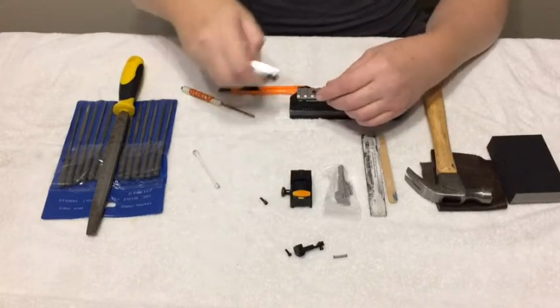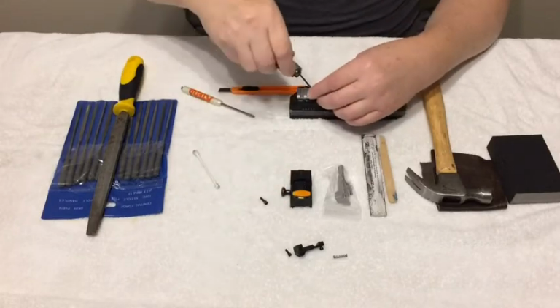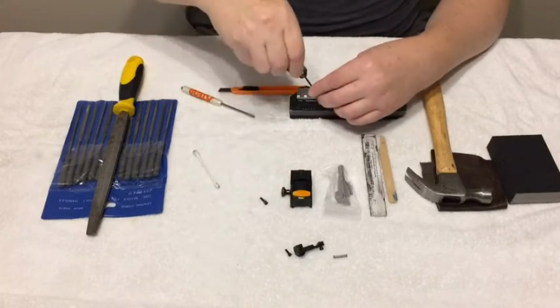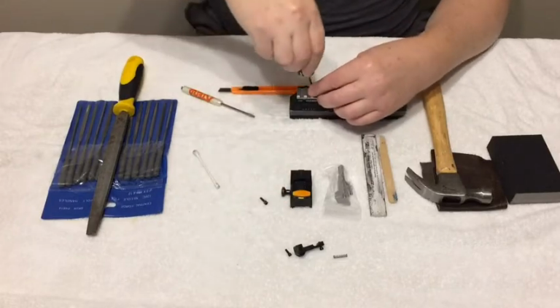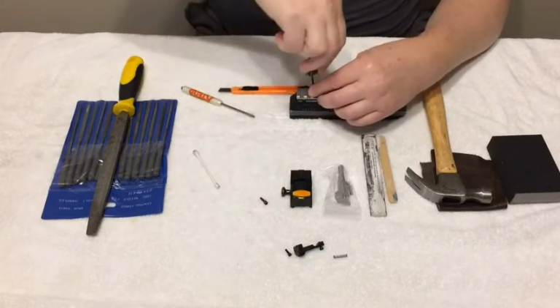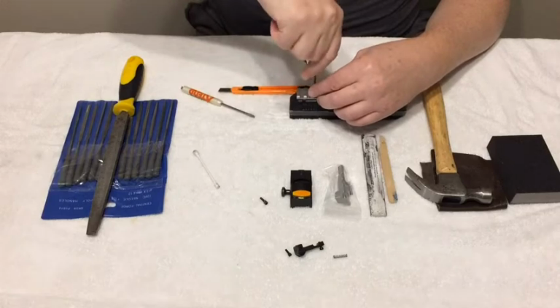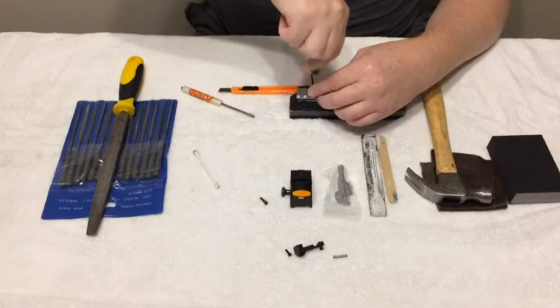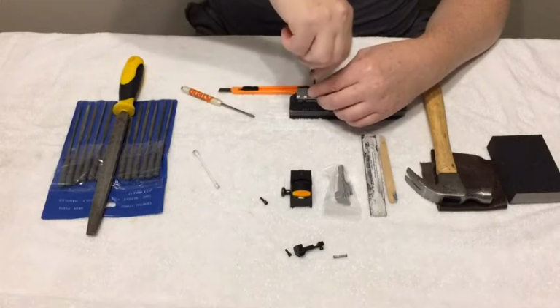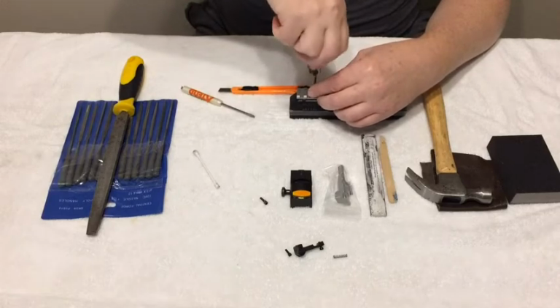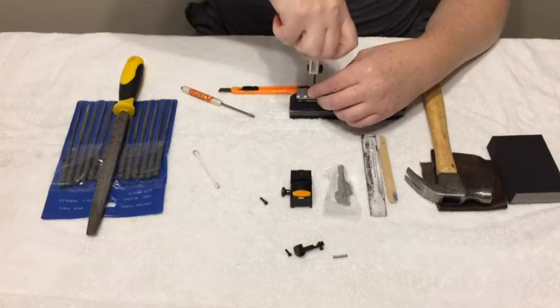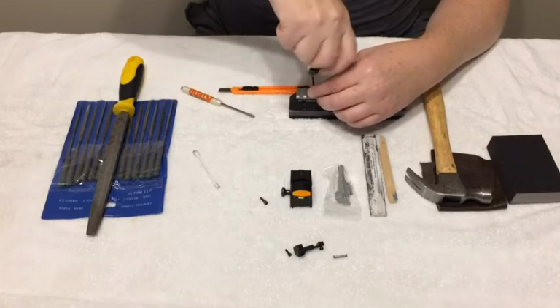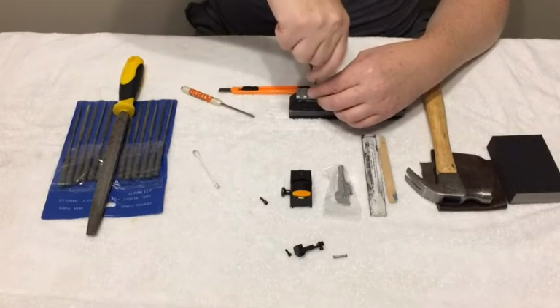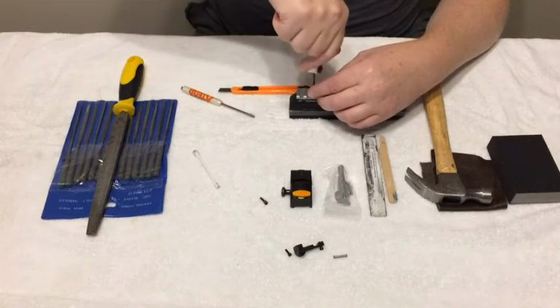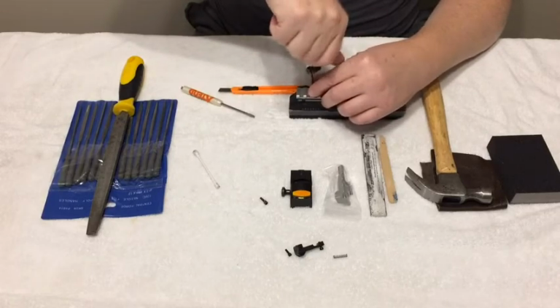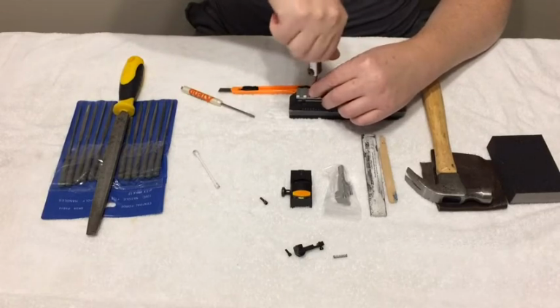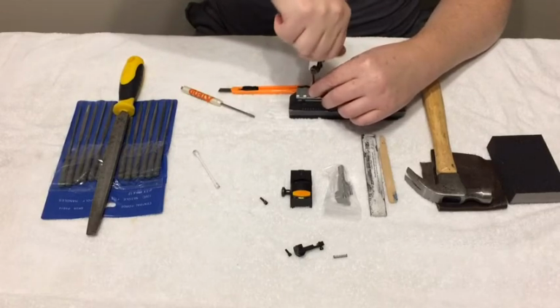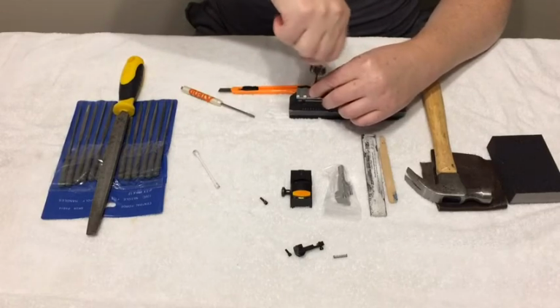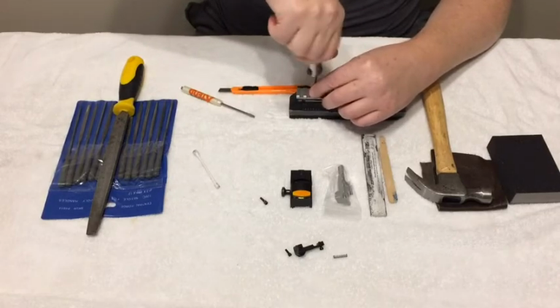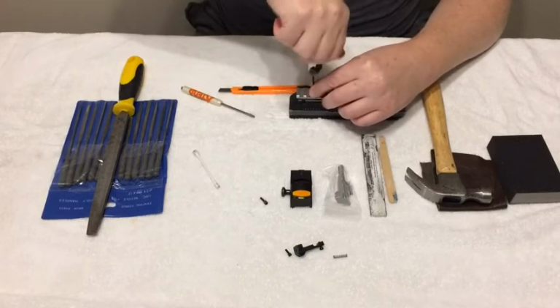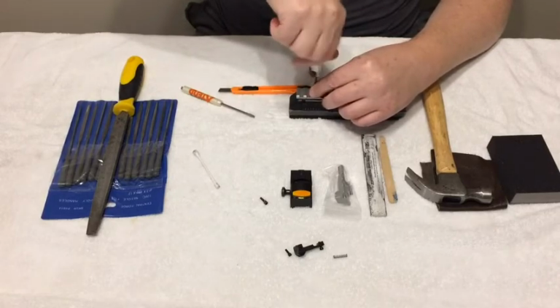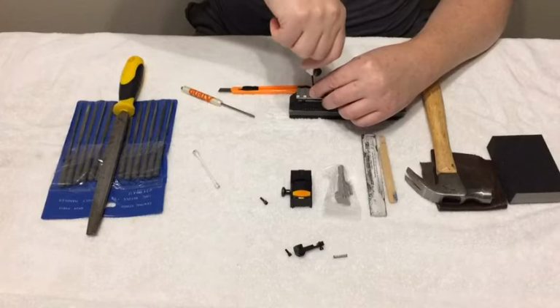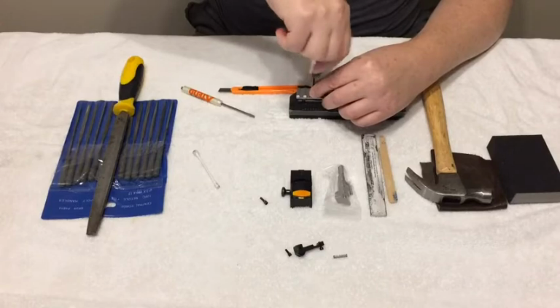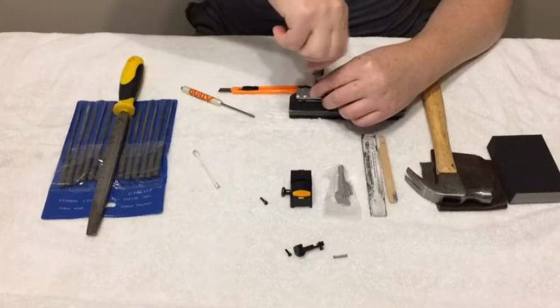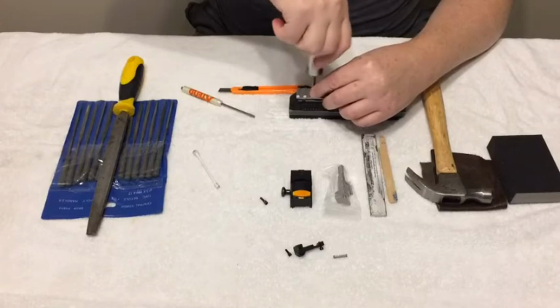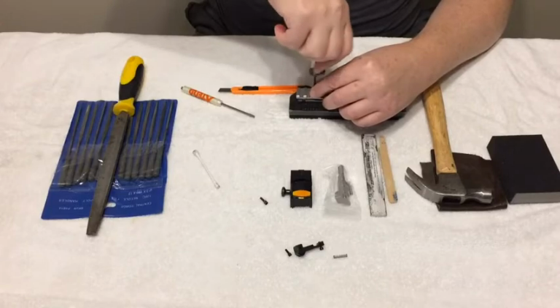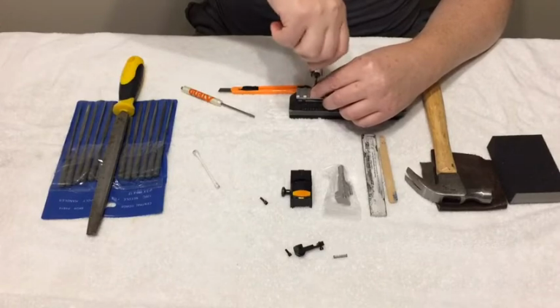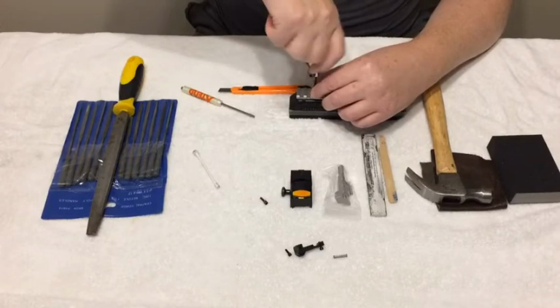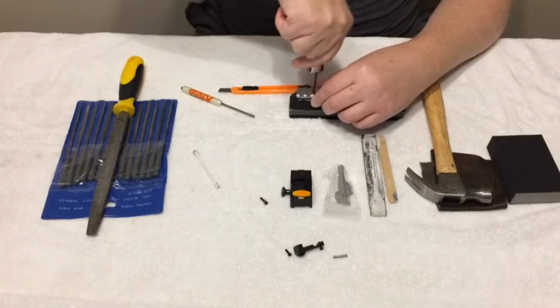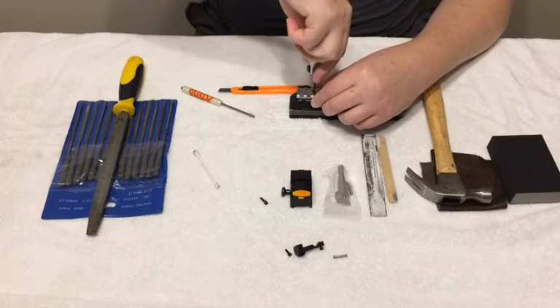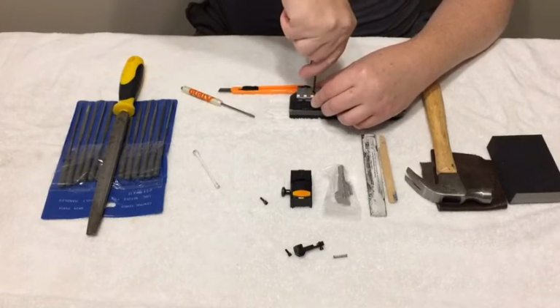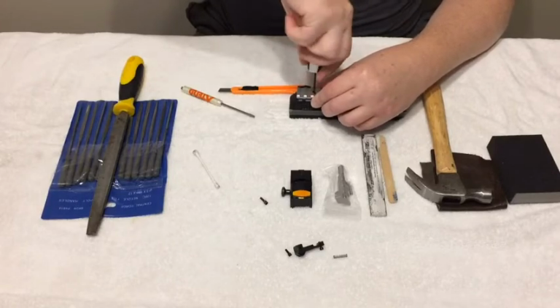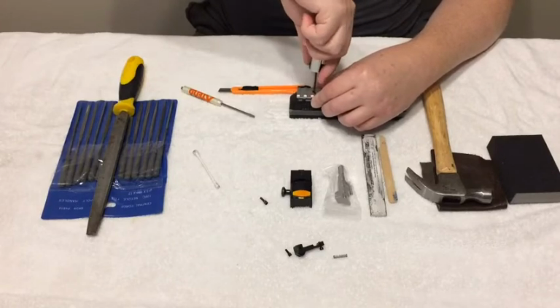I recommend blue Loctite — not your wife's clear fingernail polish, and not the red, because if you use red Loctite it may never come off again unless that's your goal.